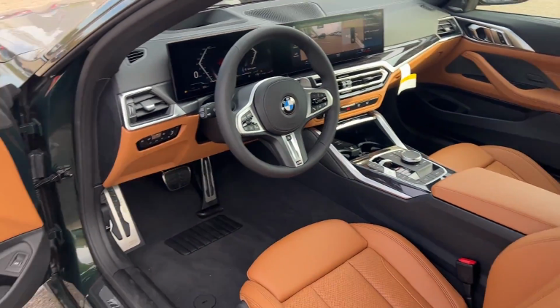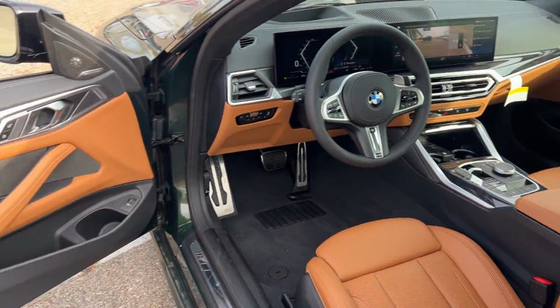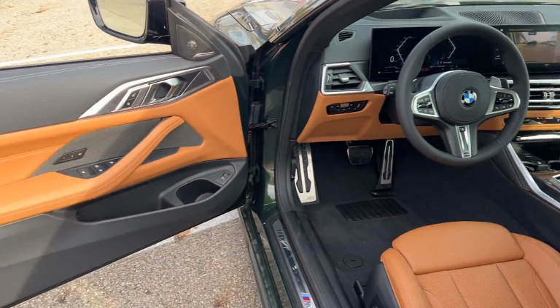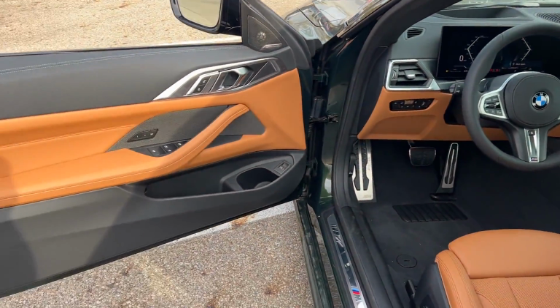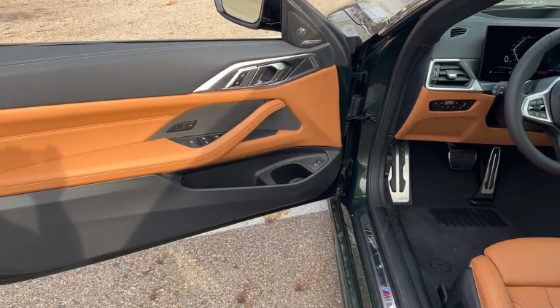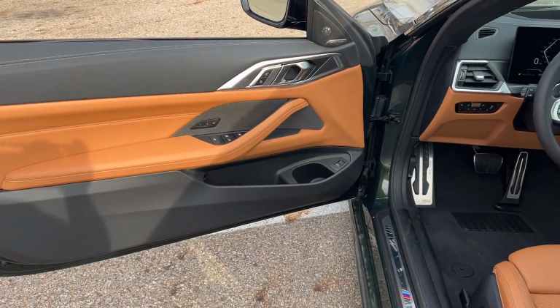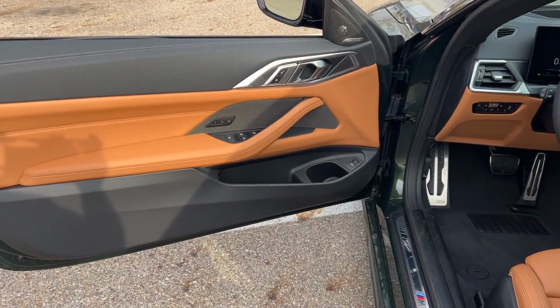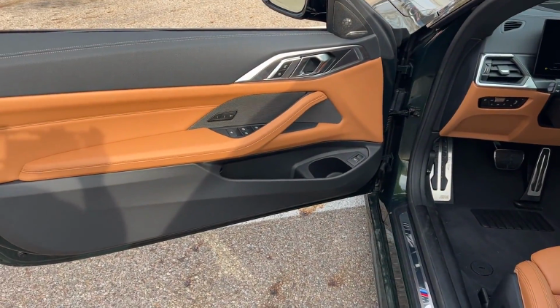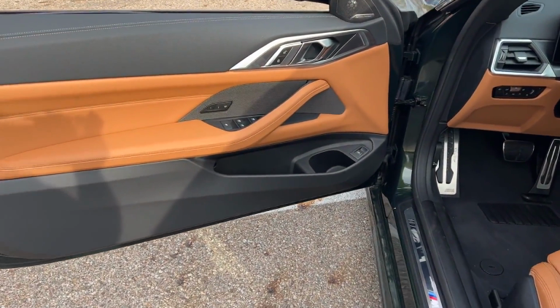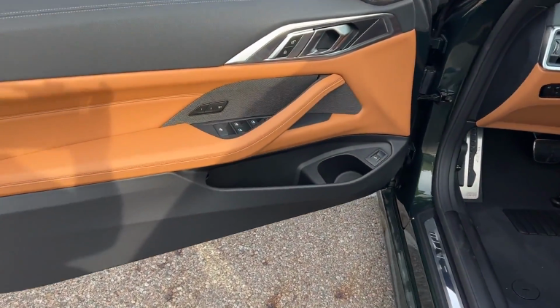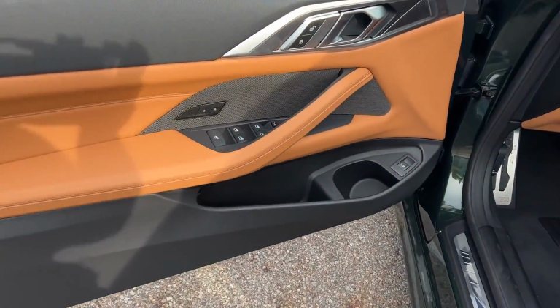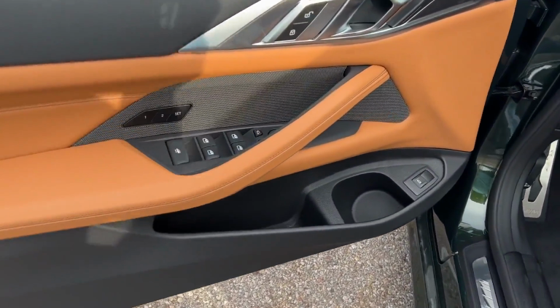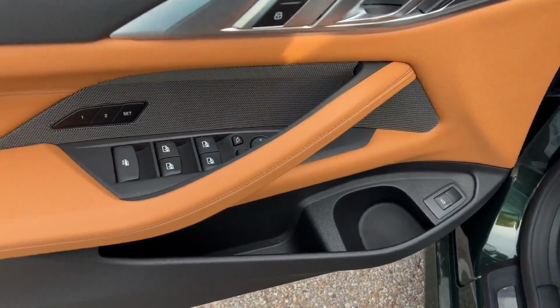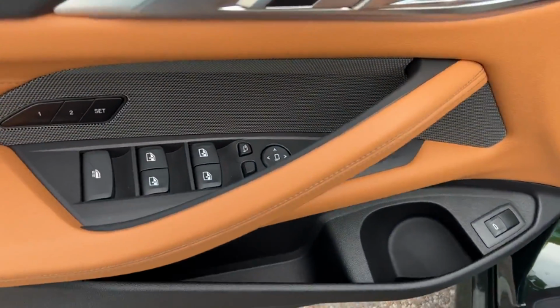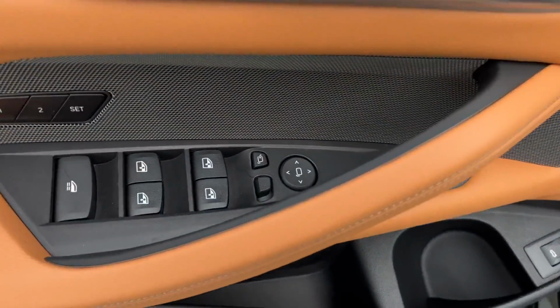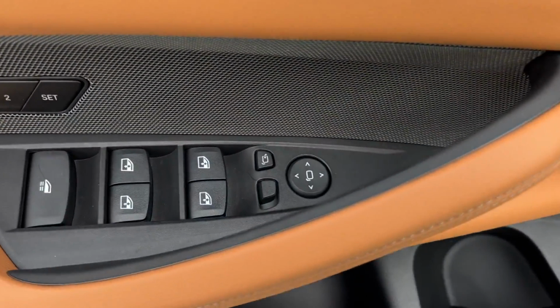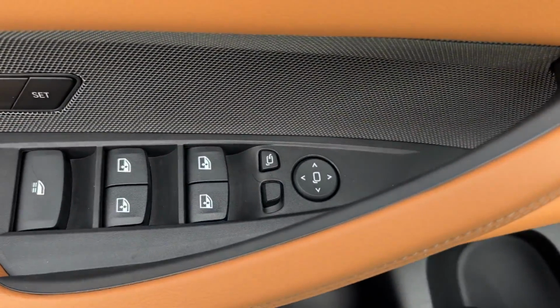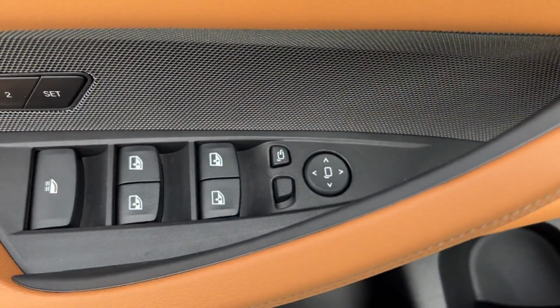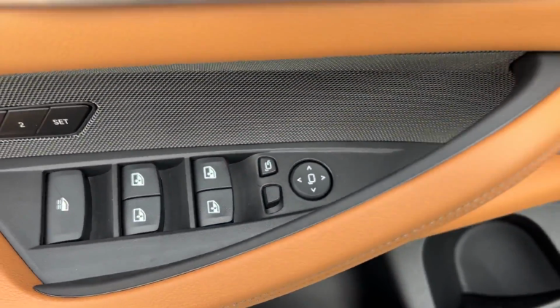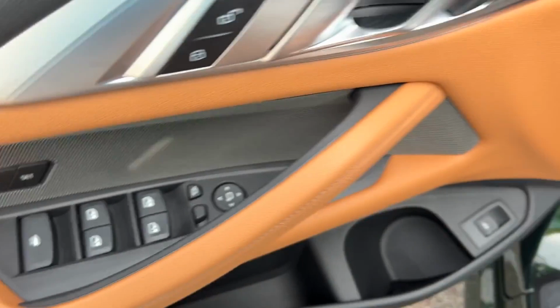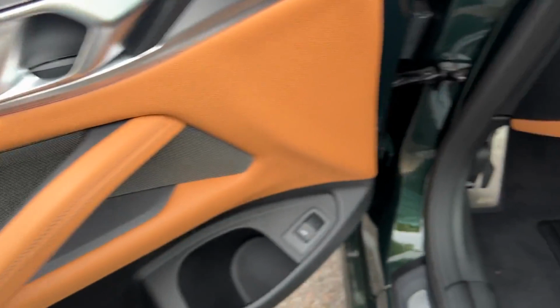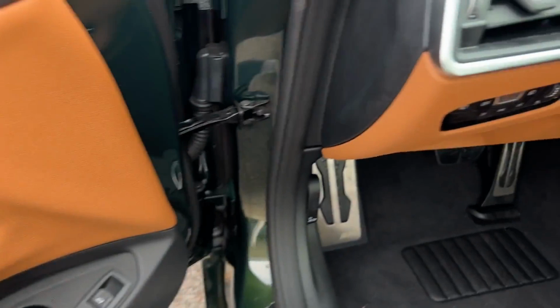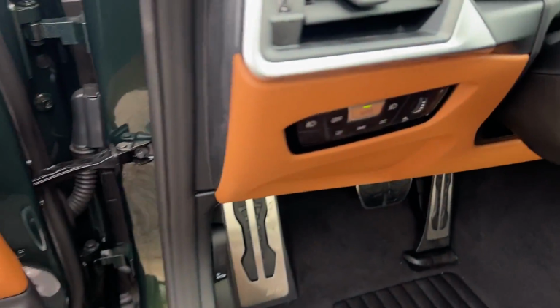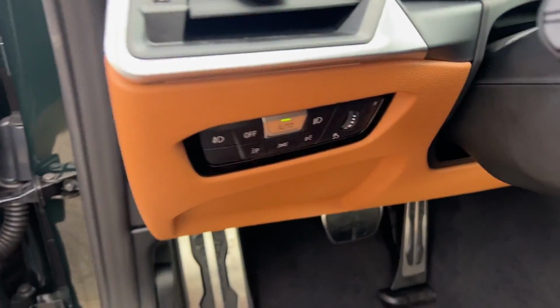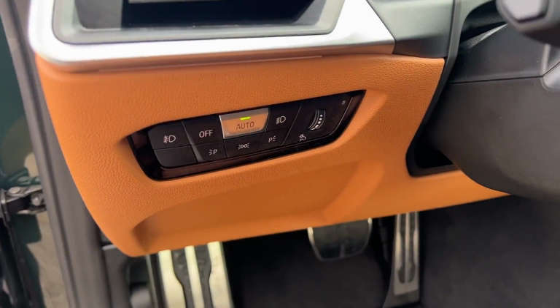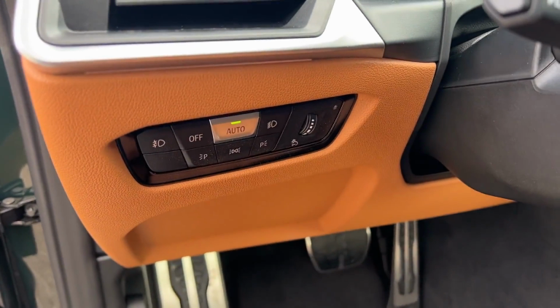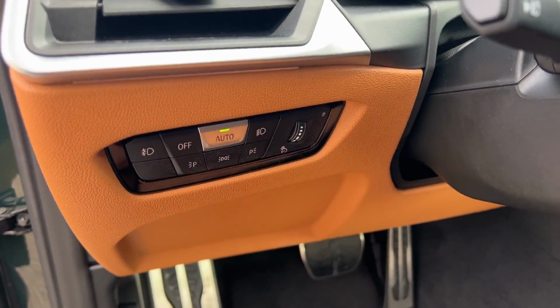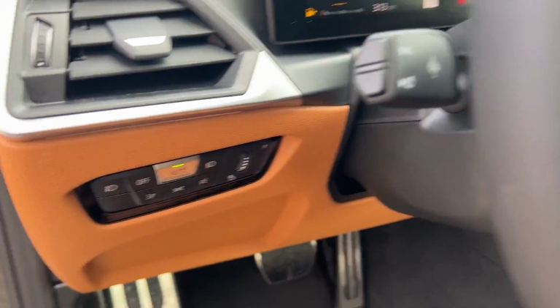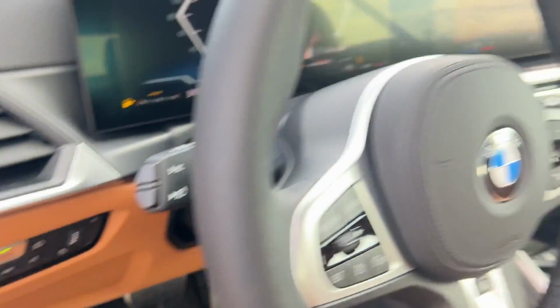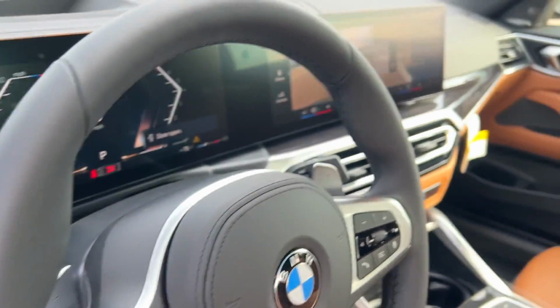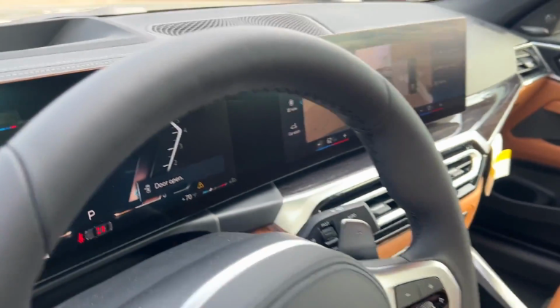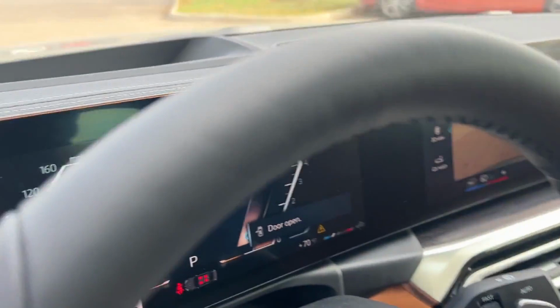All-wheel drive, parking aid sensor, heated side view mirrors, backup camera, memory seat, power driver seat, power passenger seat, and pass-through rear seat.